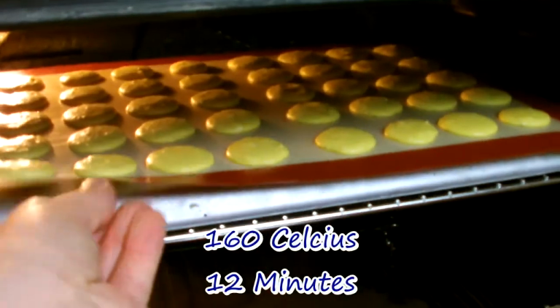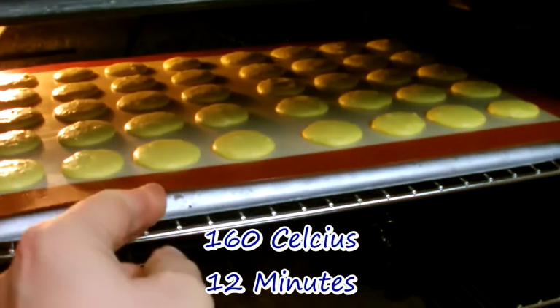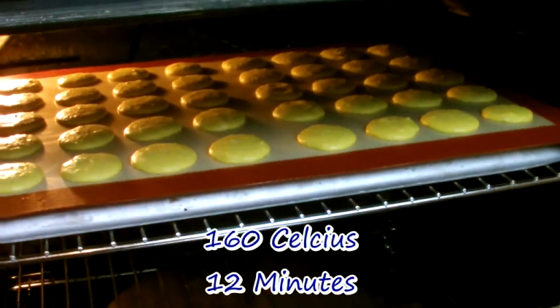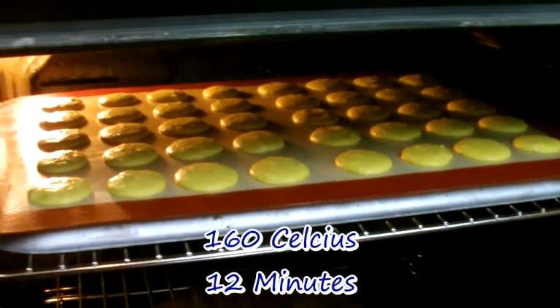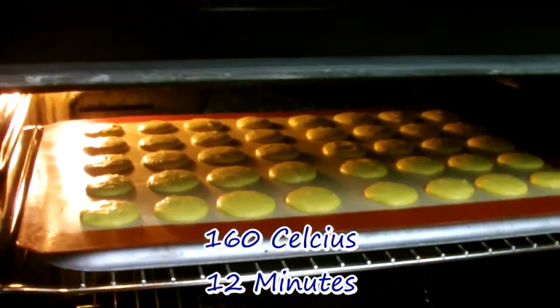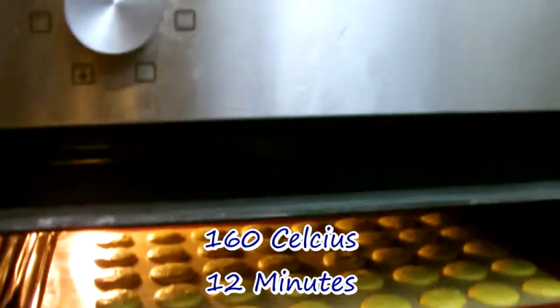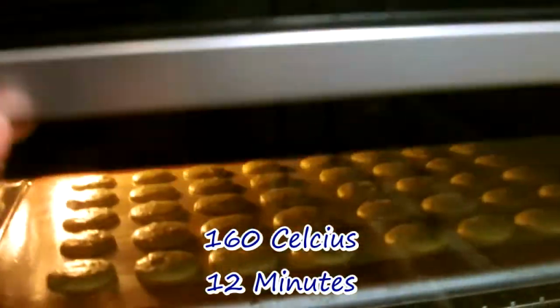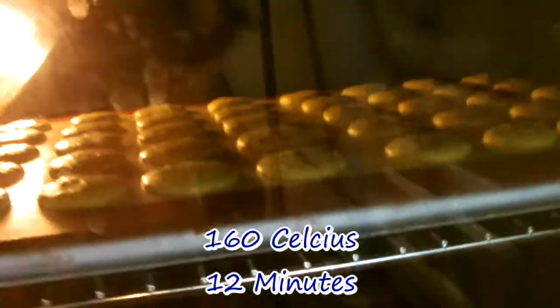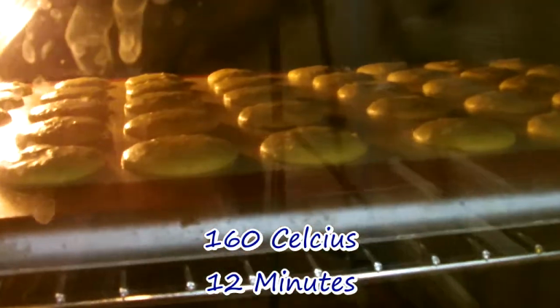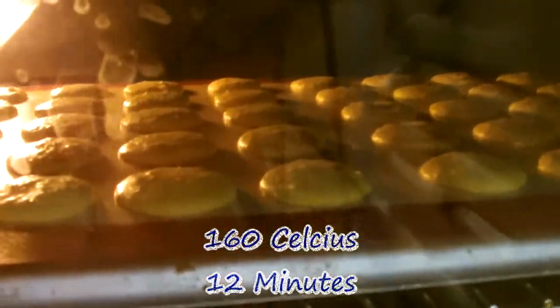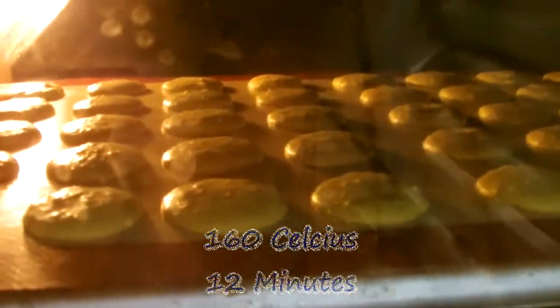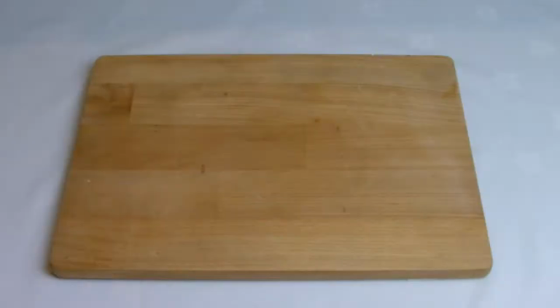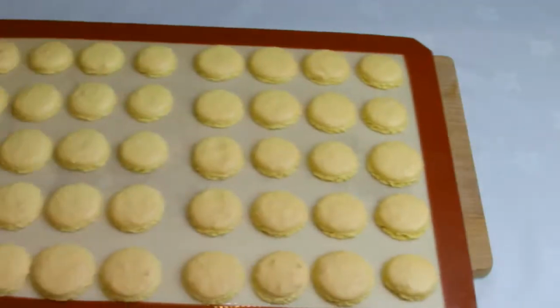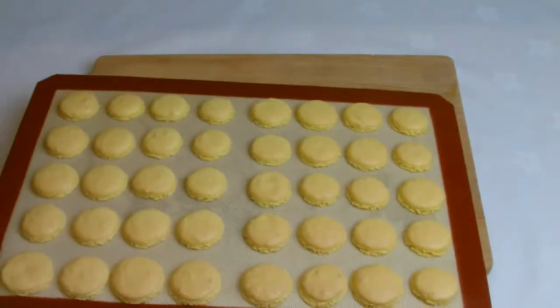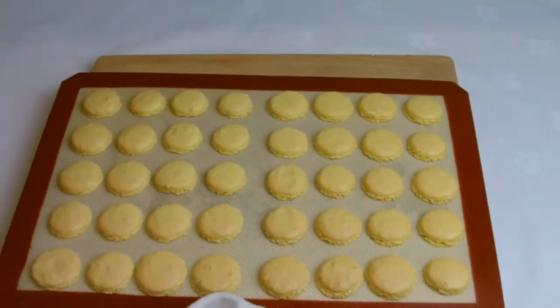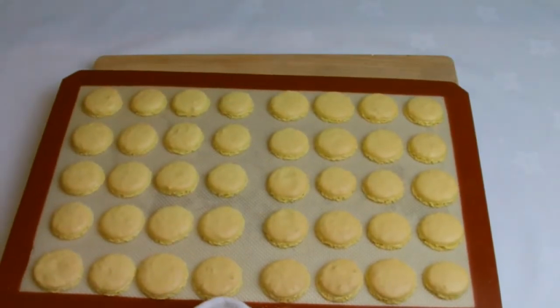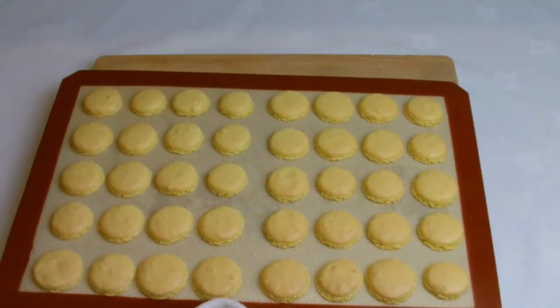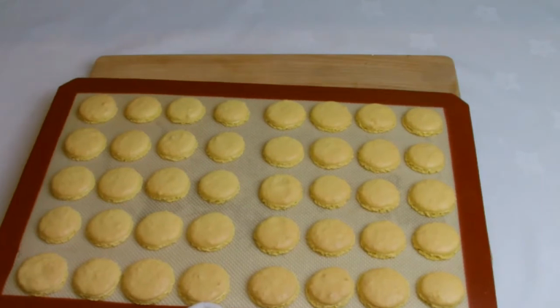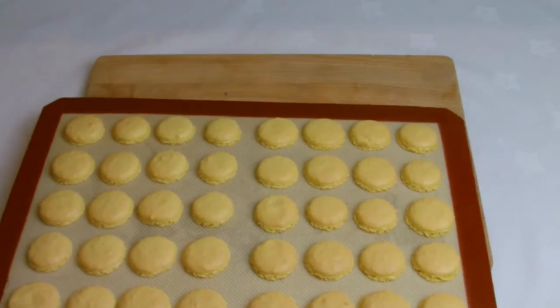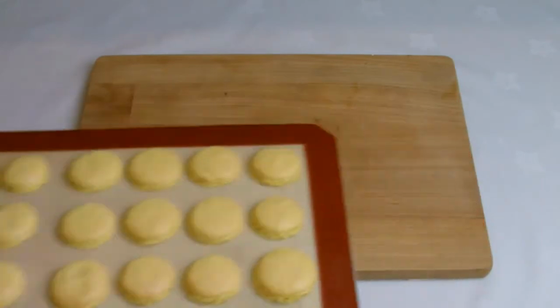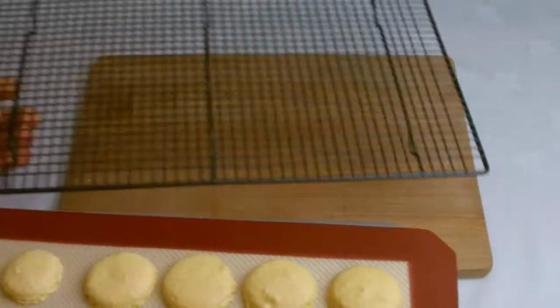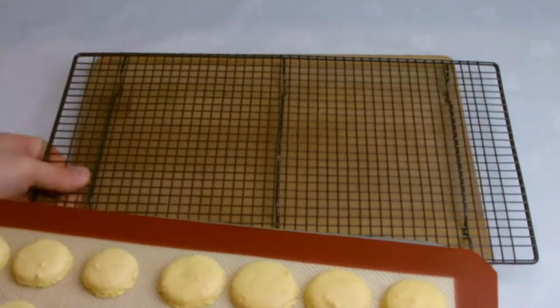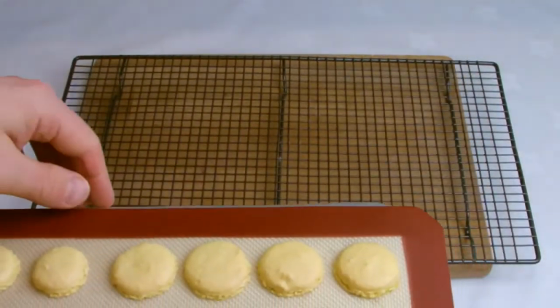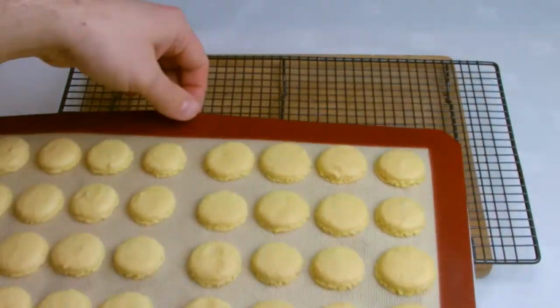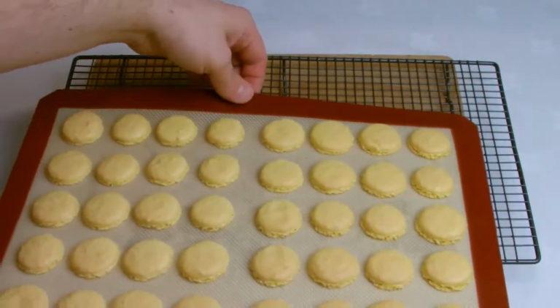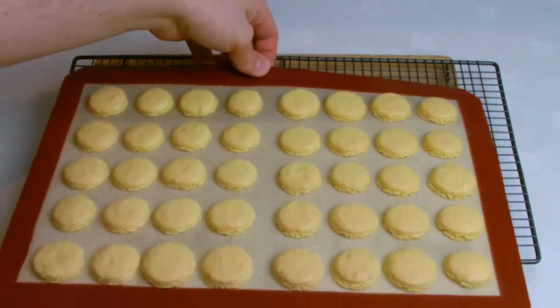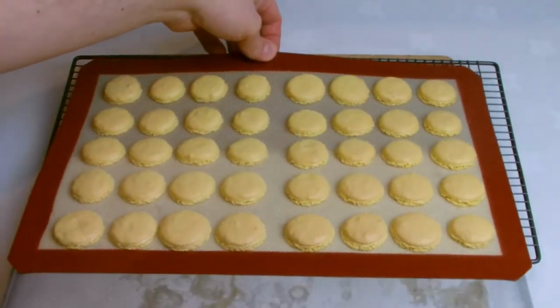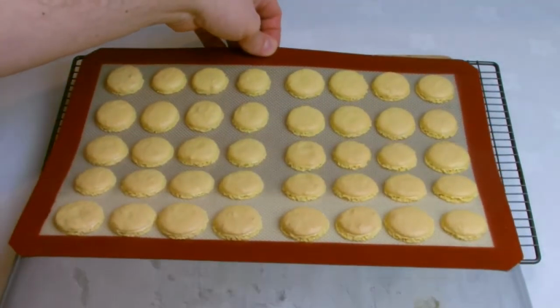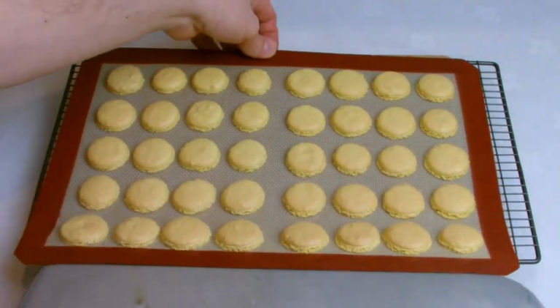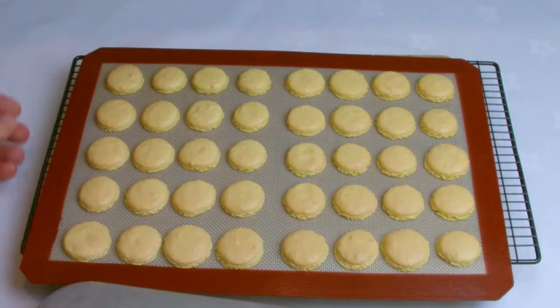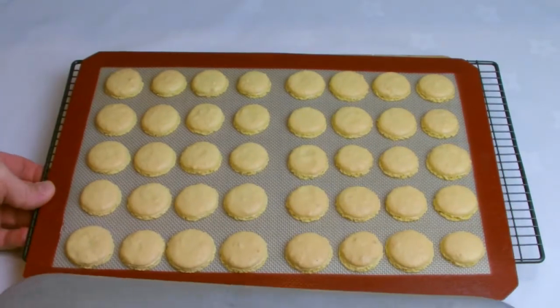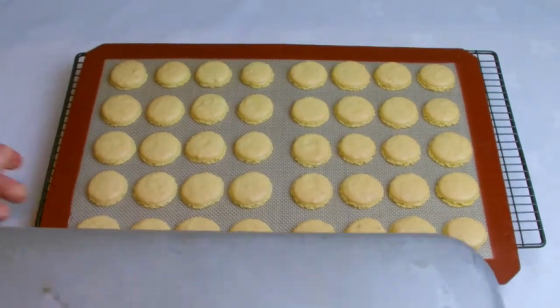The macarons should feel firm once they are fully baked. After baking, transfer to a cooling rack while still on the baking sheet. When cool, either peel or use a palette knife to release the macarons from the sheet.